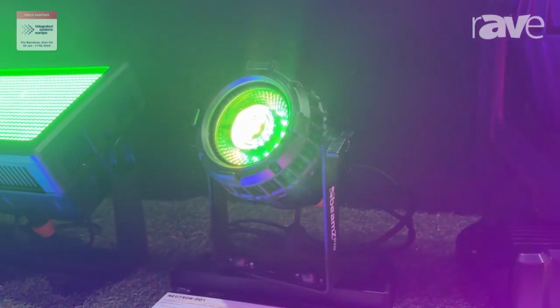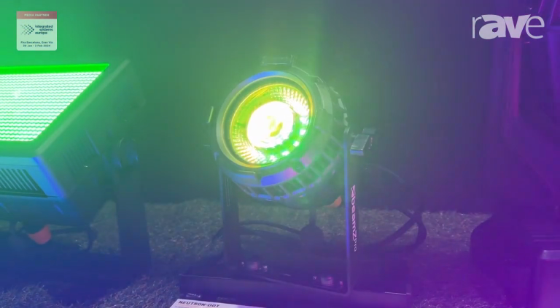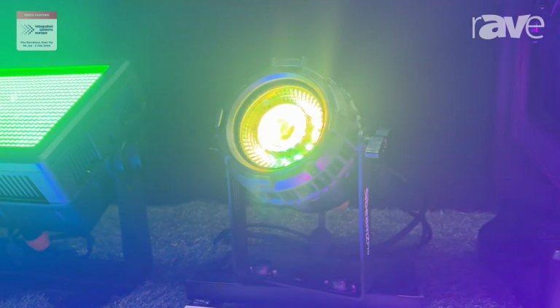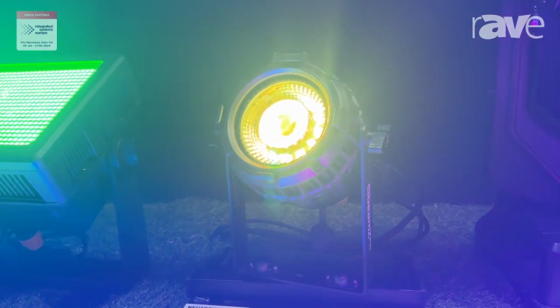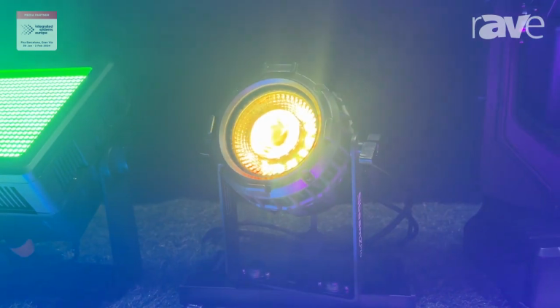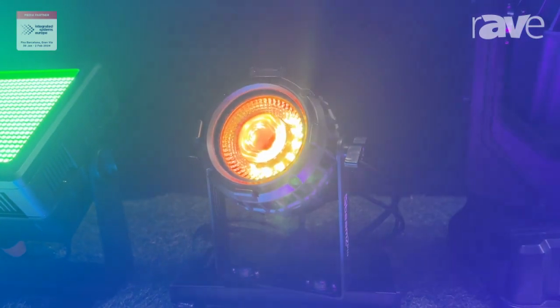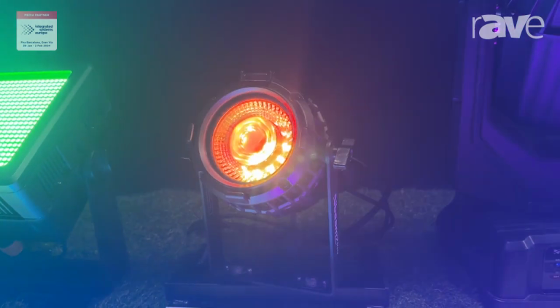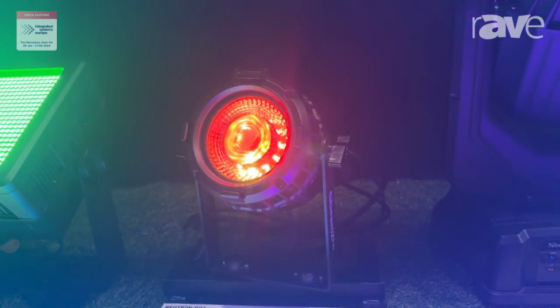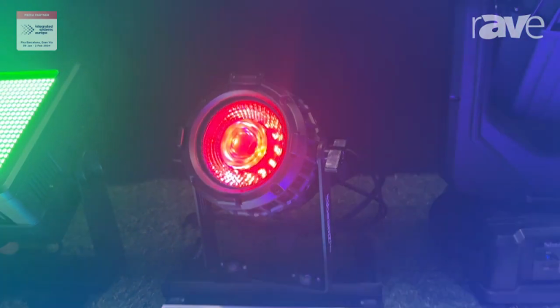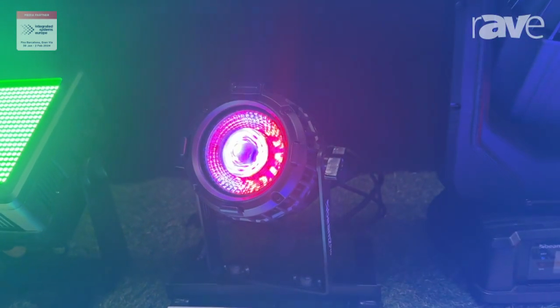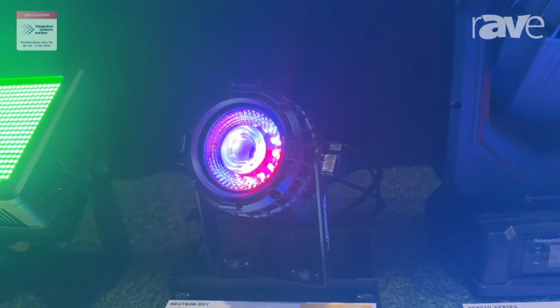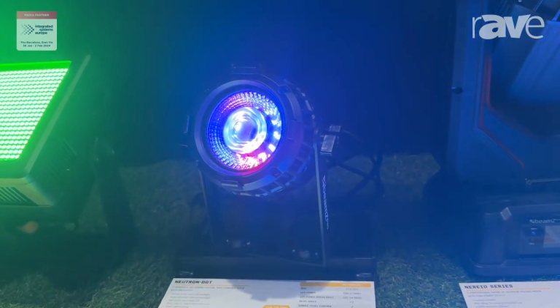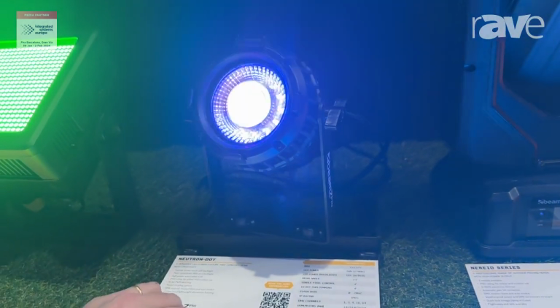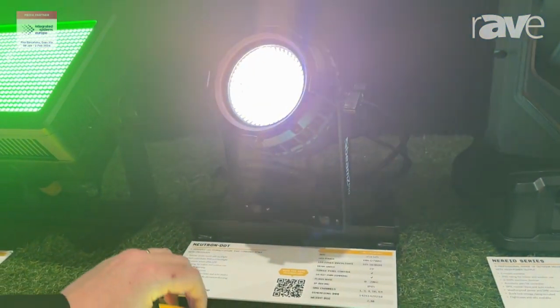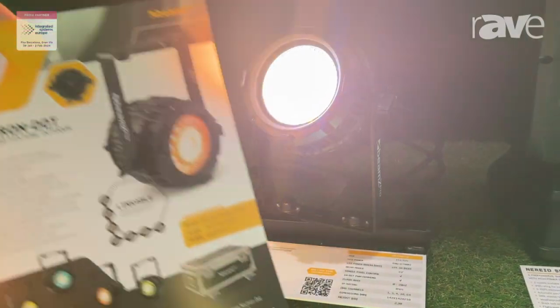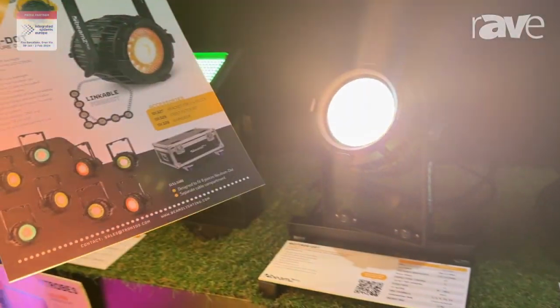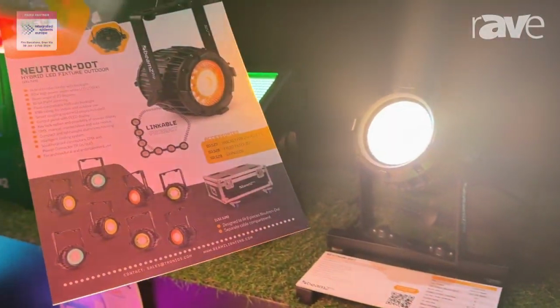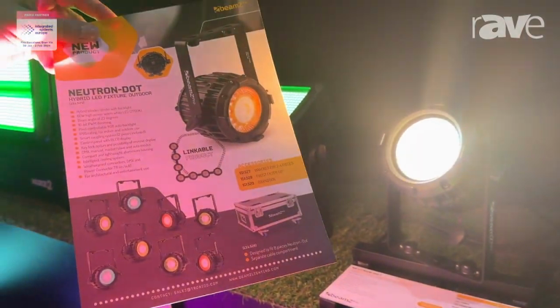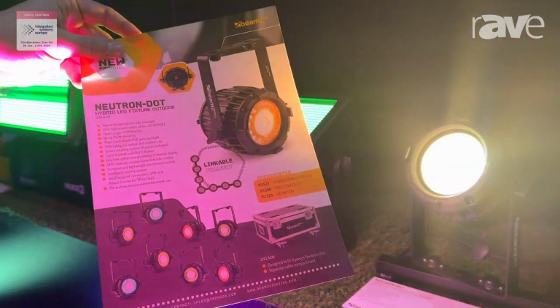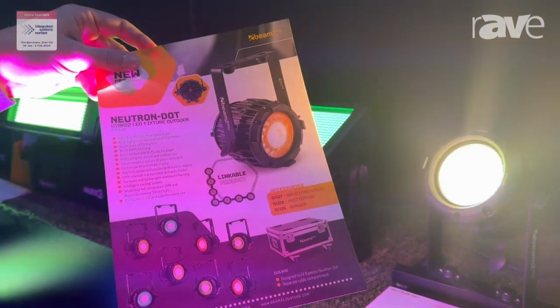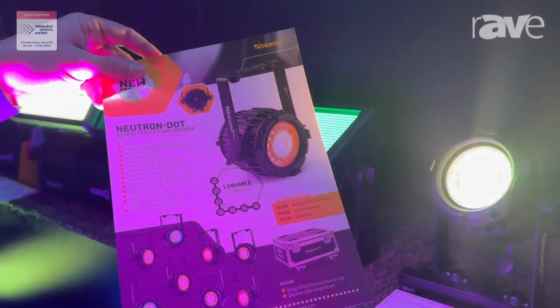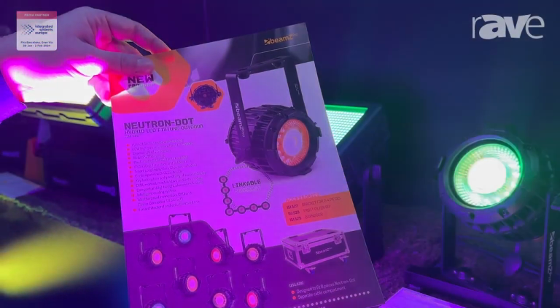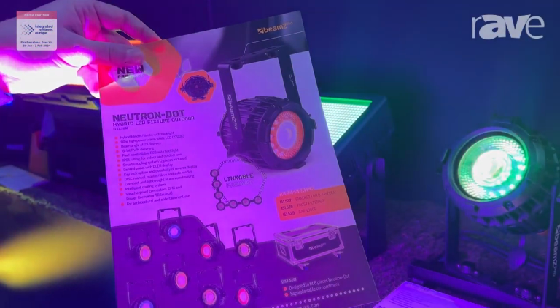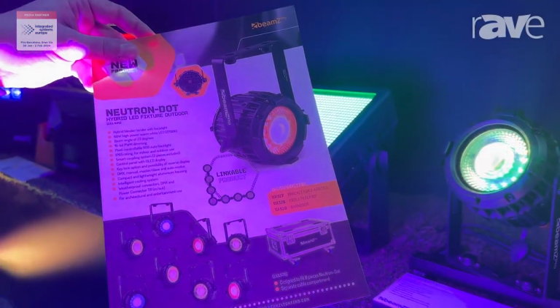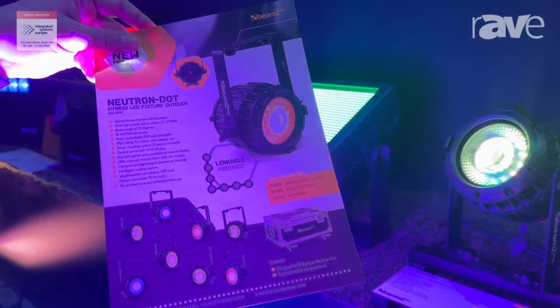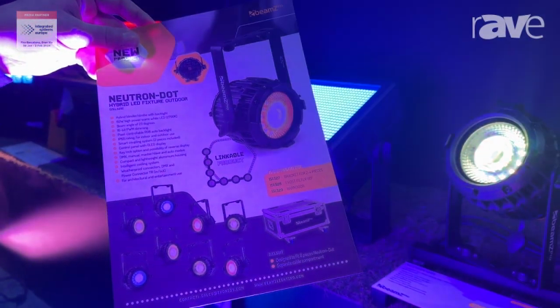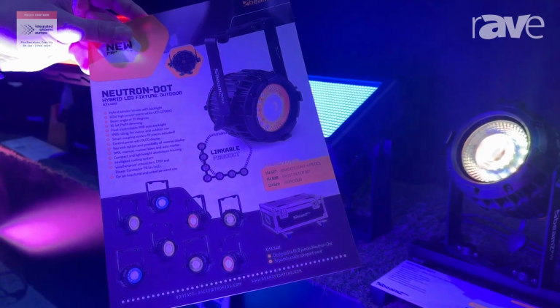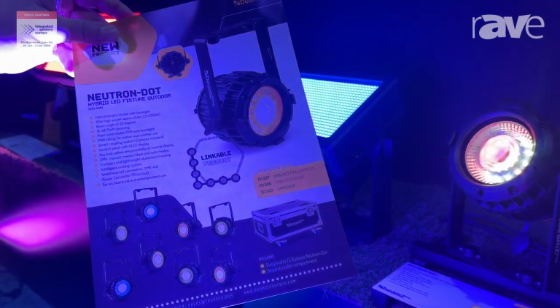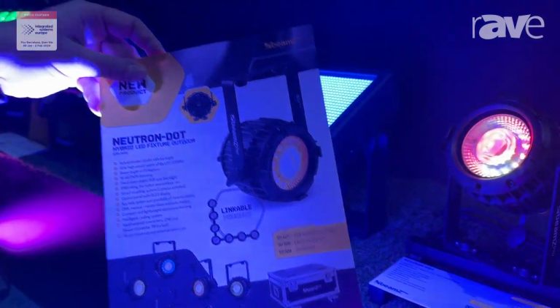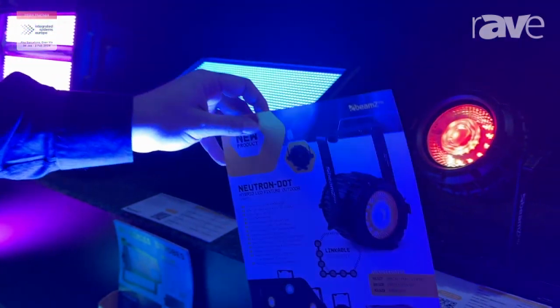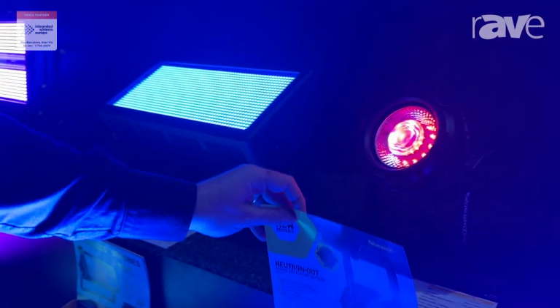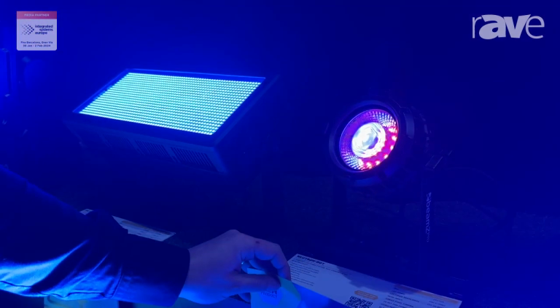It's a very unique product which can be linked. Like you can see on the picture — I'll get the brochure — but you can add multiple Neutron Dots together to create unique effects in your lighting show.